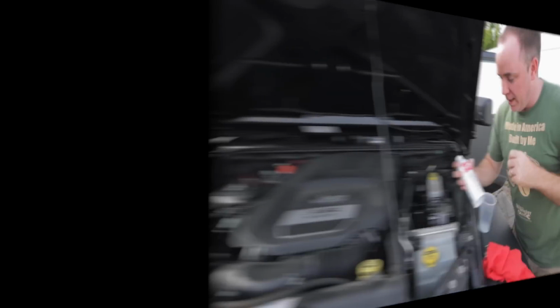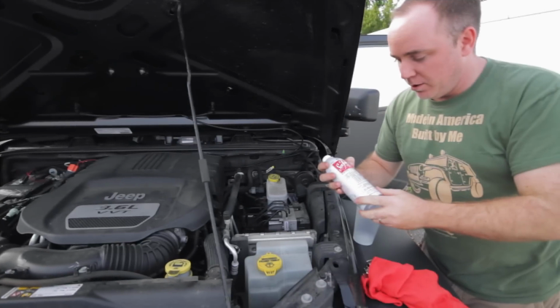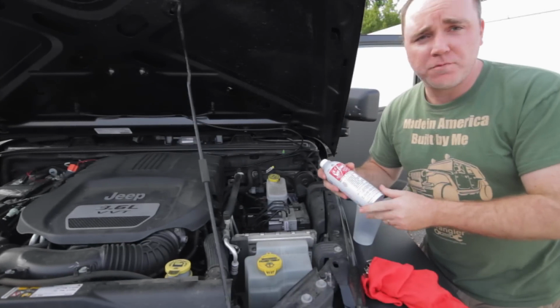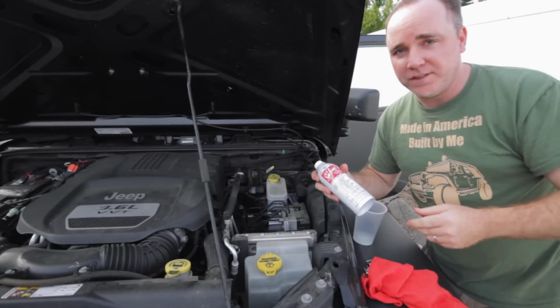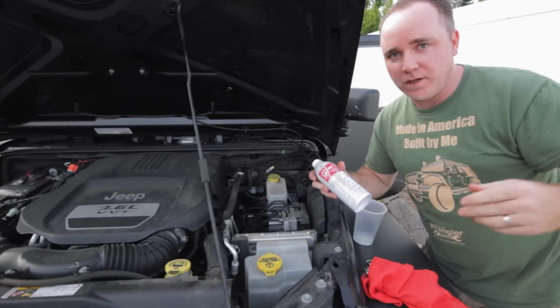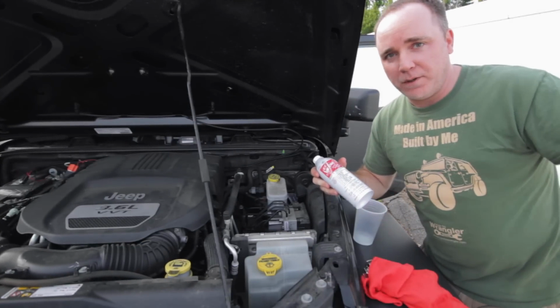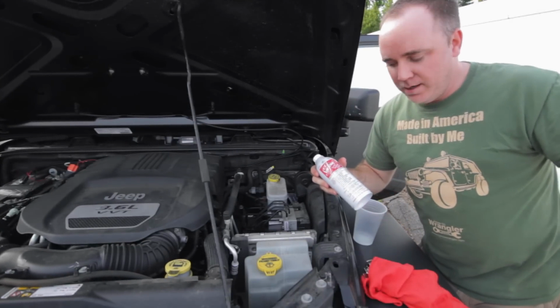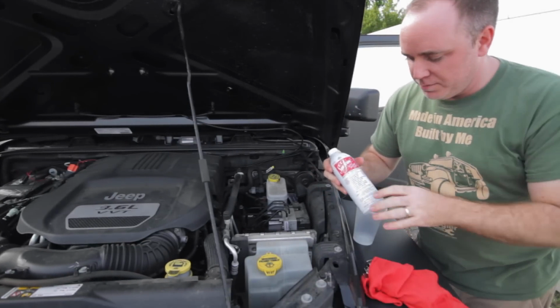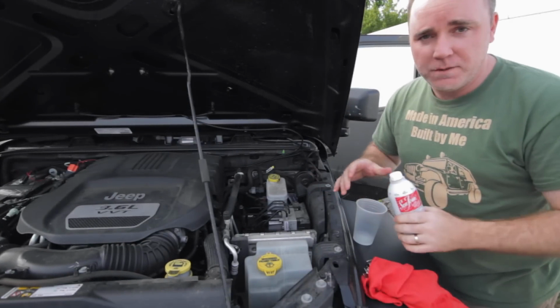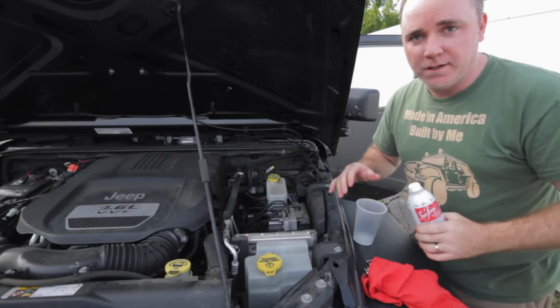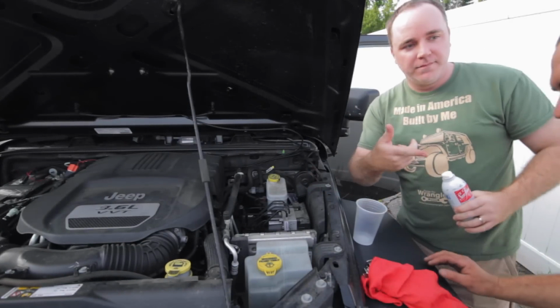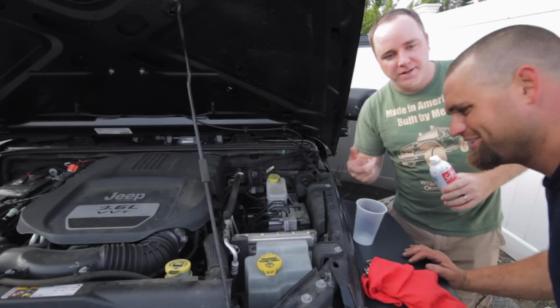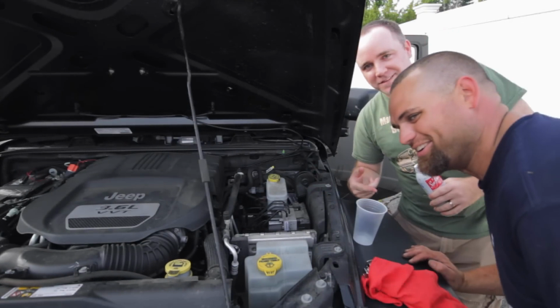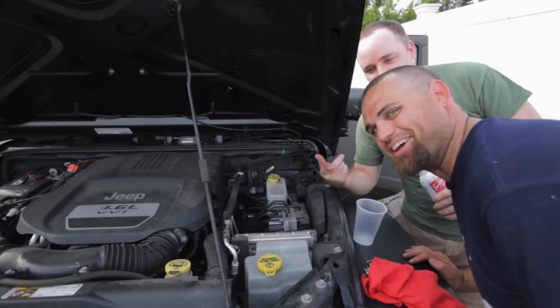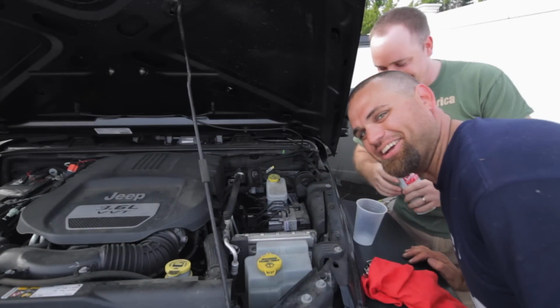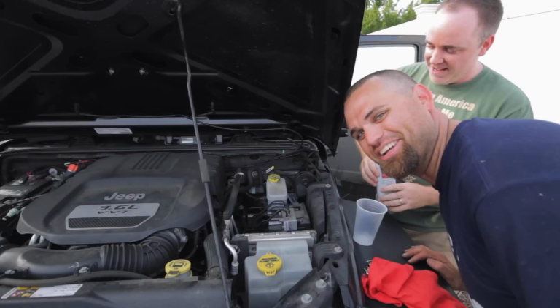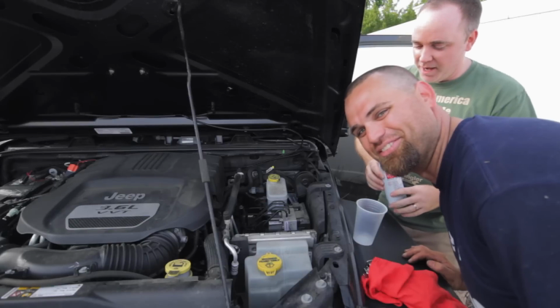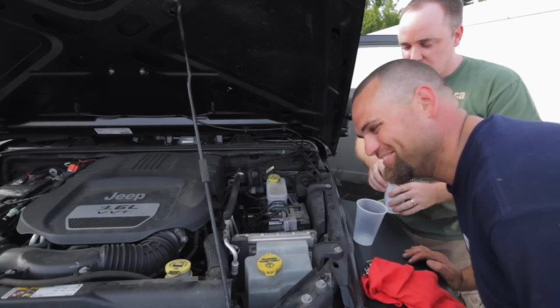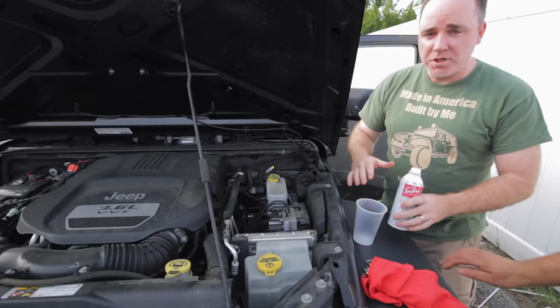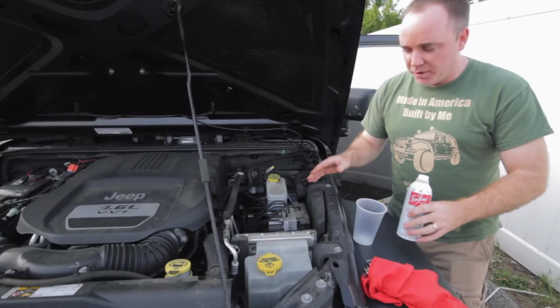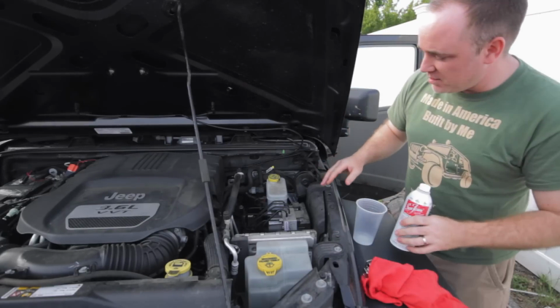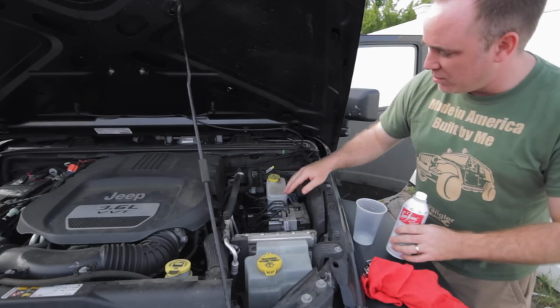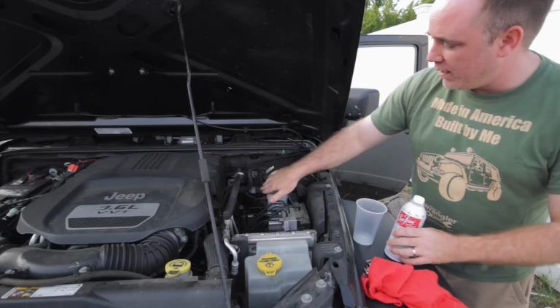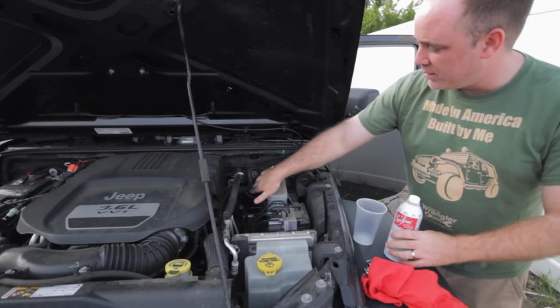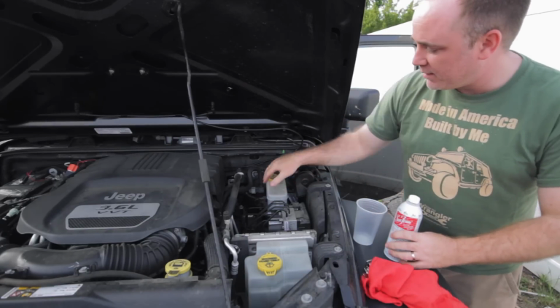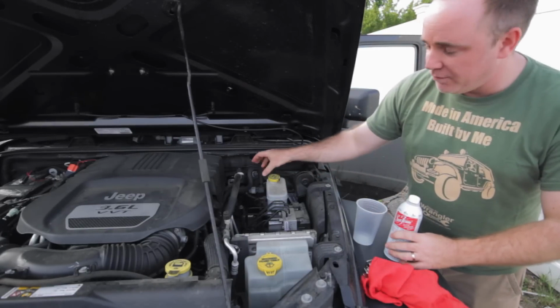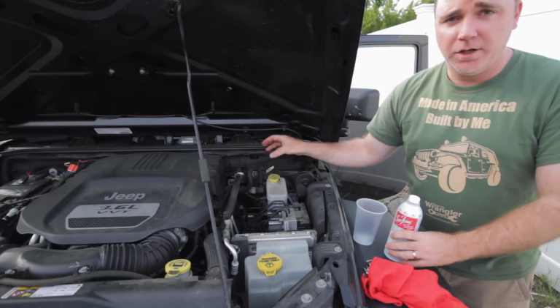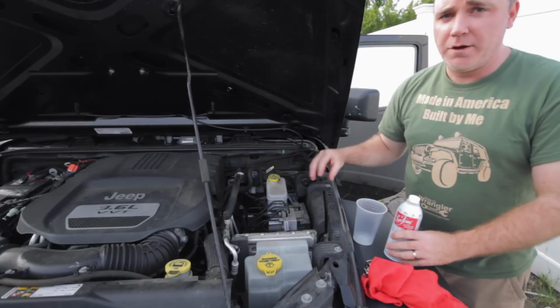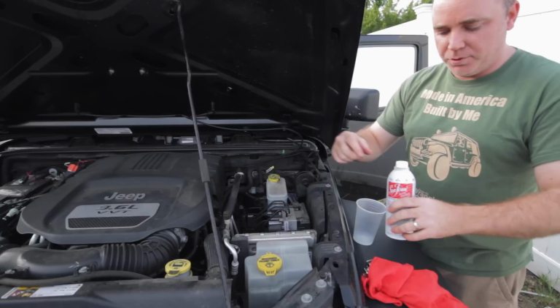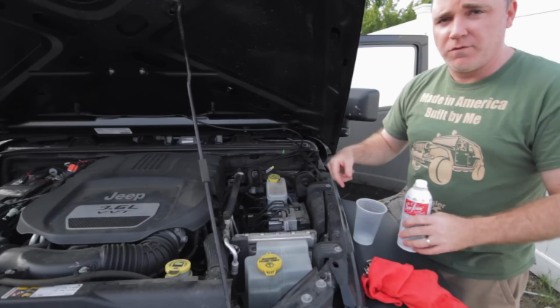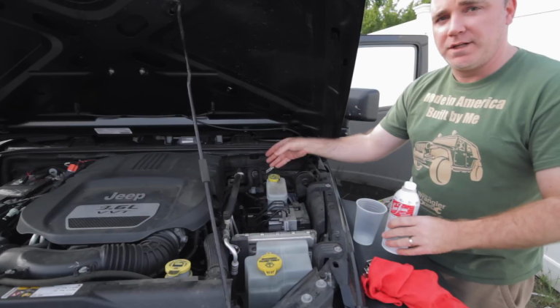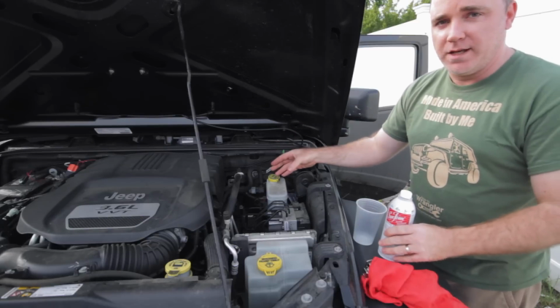I'm going to do this with the assistance of my buddy Nate from tinkerjeep.com. So he's actually going to go through the process and he's going to show you how you disconnect everything in here and how you're going to put the seafoam actually into the engine.